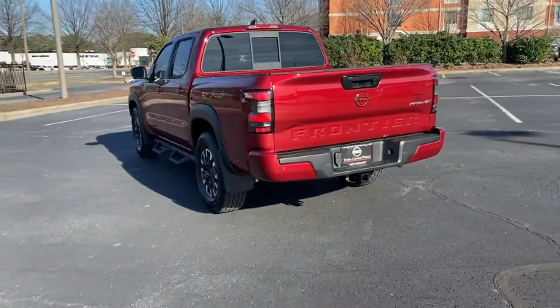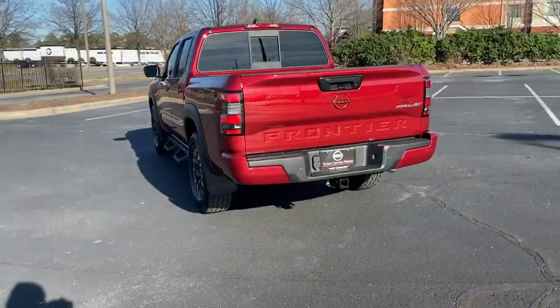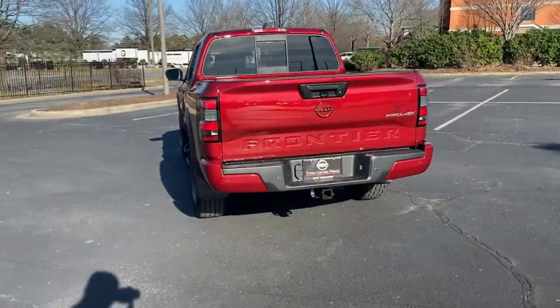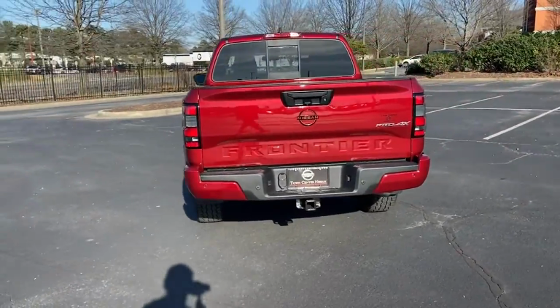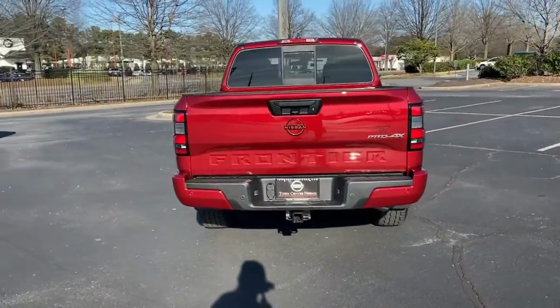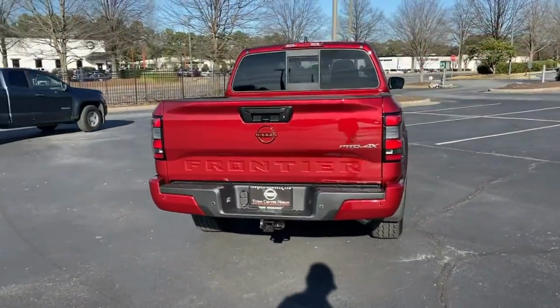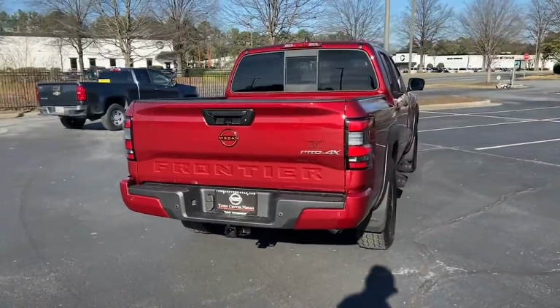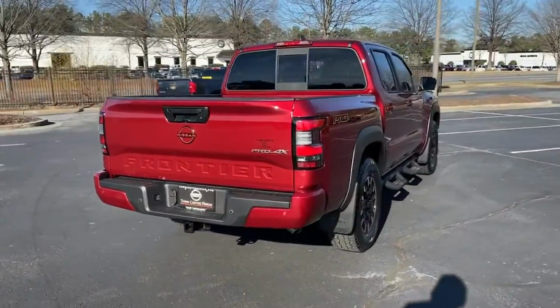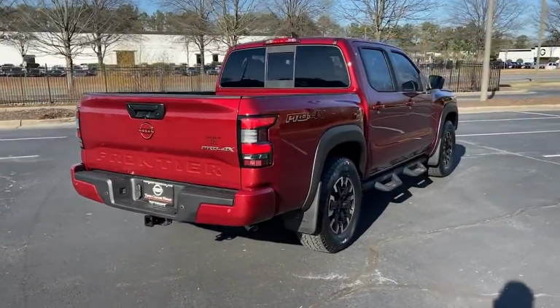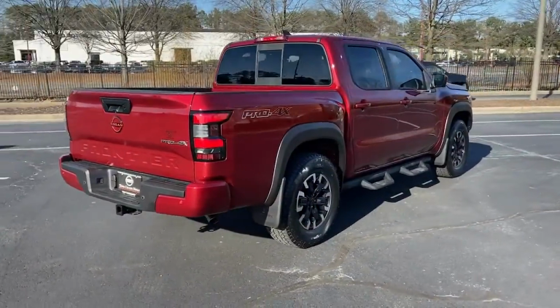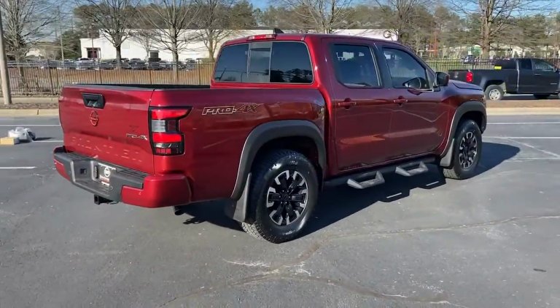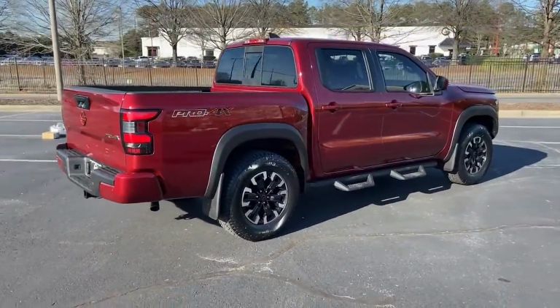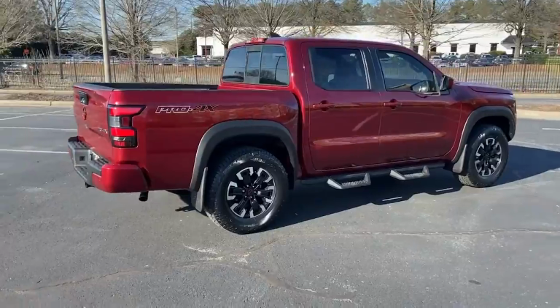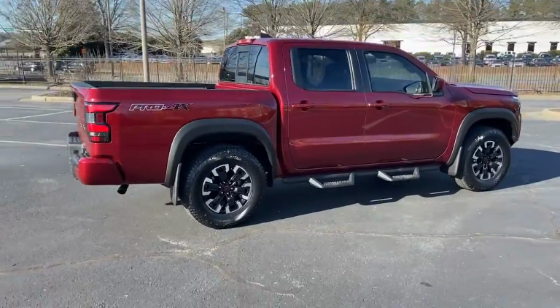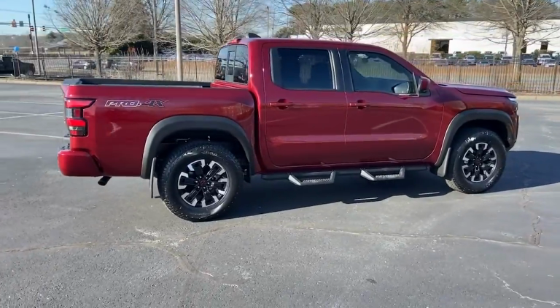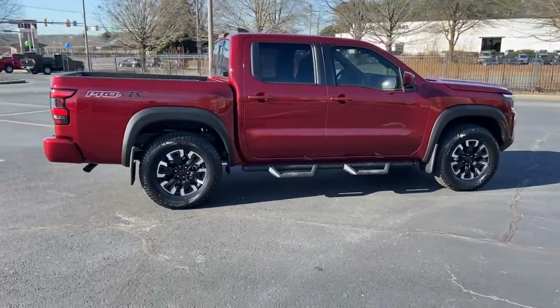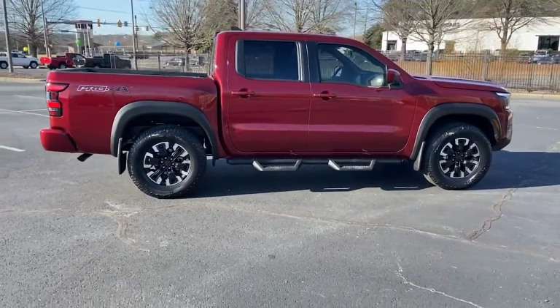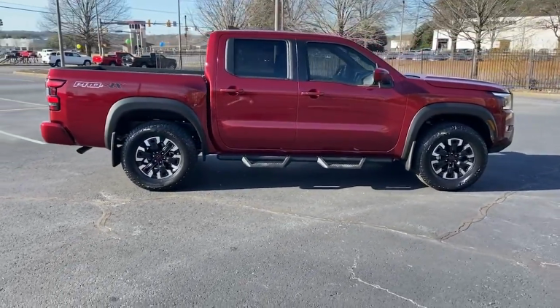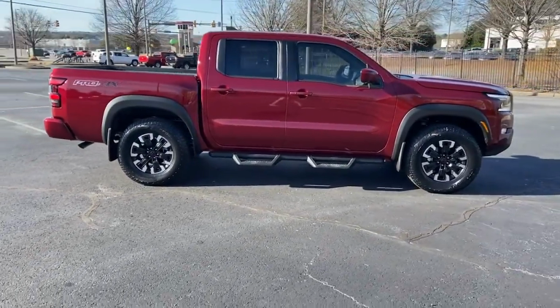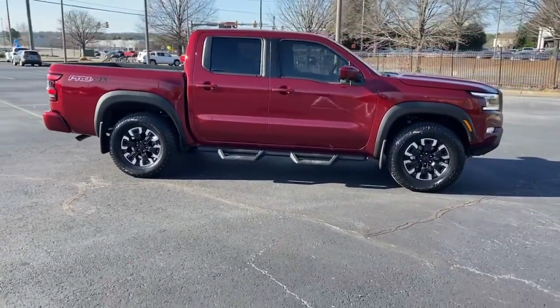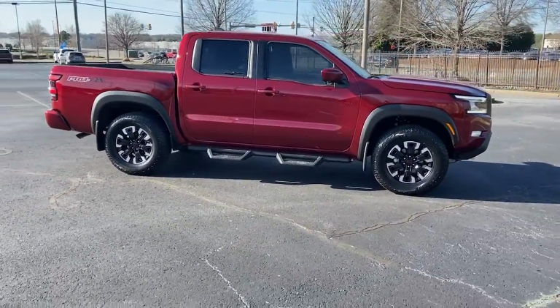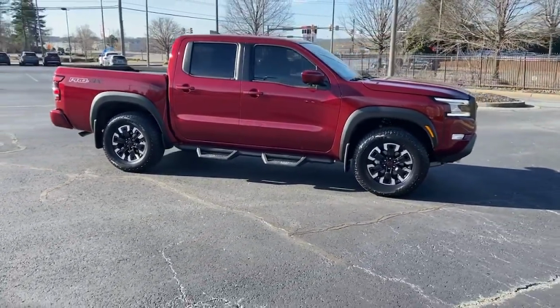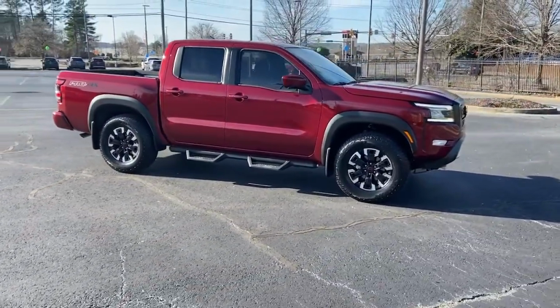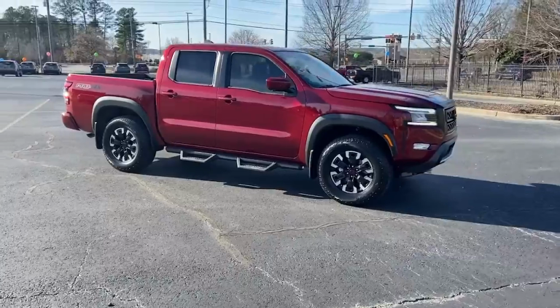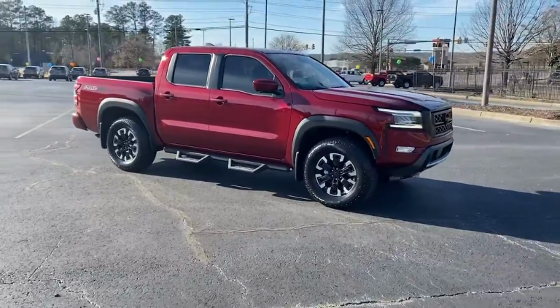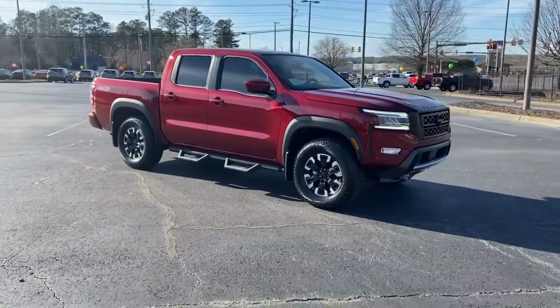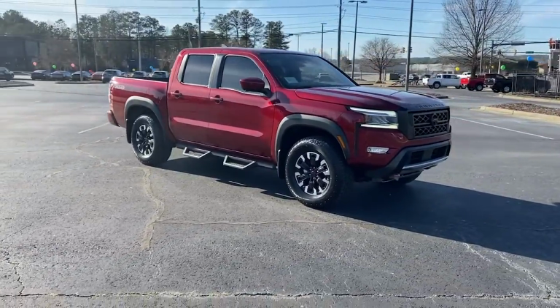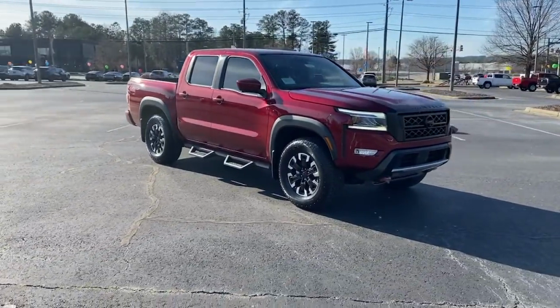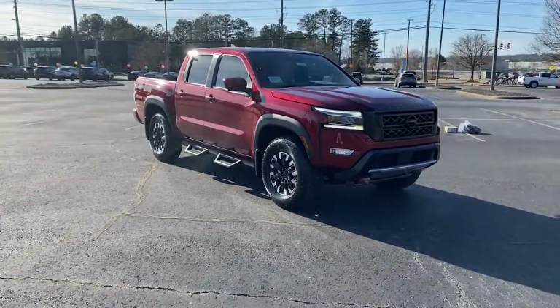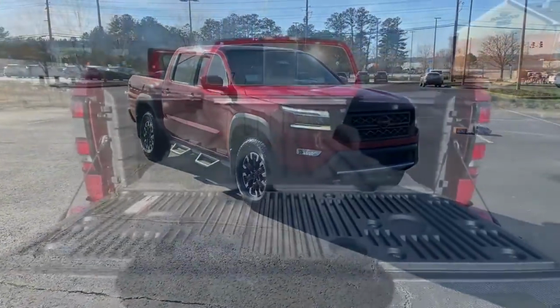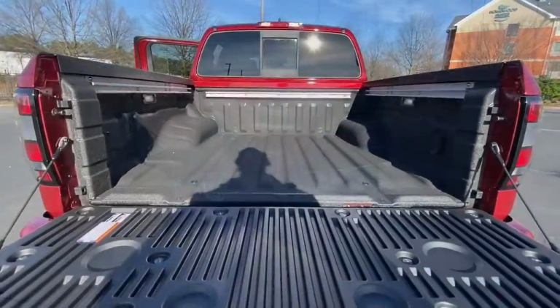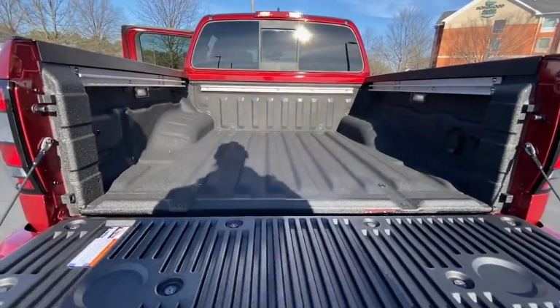These are just some of the great options this vehicle comes with: electronic stability control, trip computer, power windows, bucket seats, four-wheel disc brakes, power steering. Midsize truck capability at an oversized value.